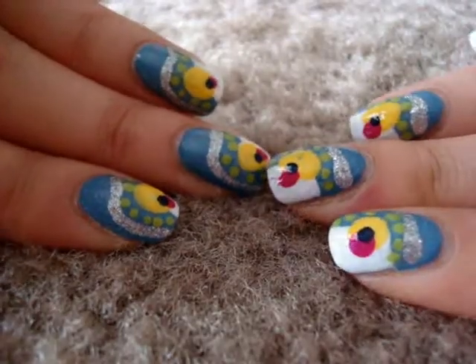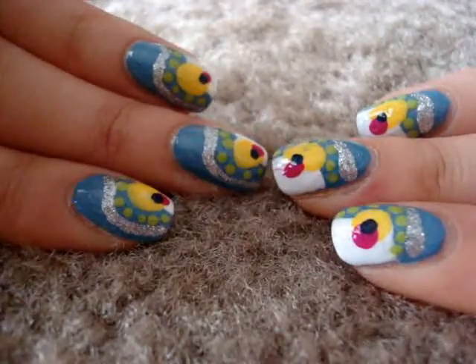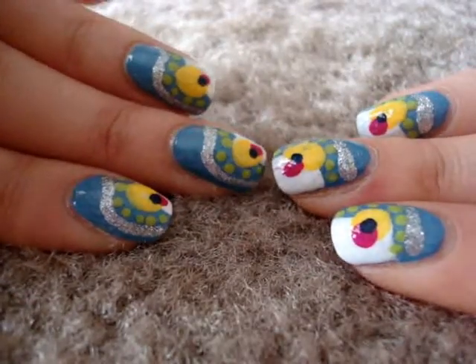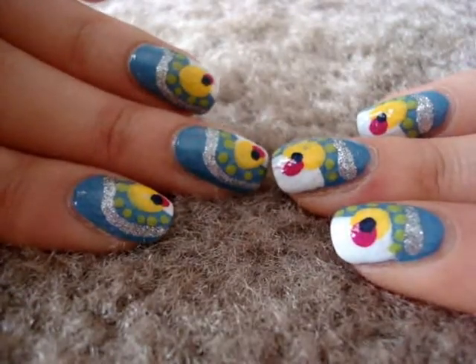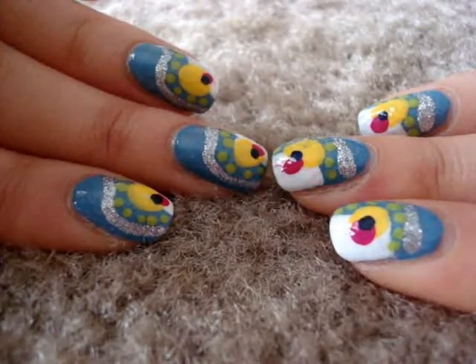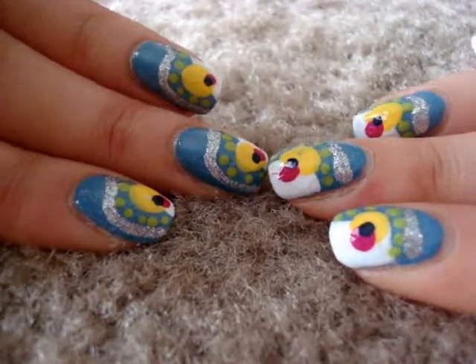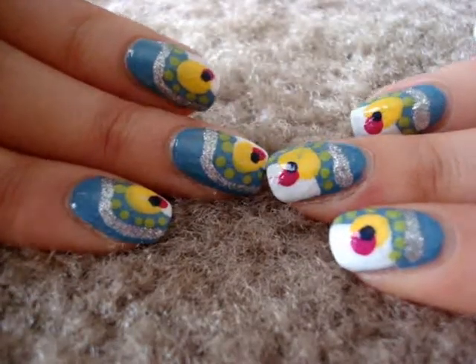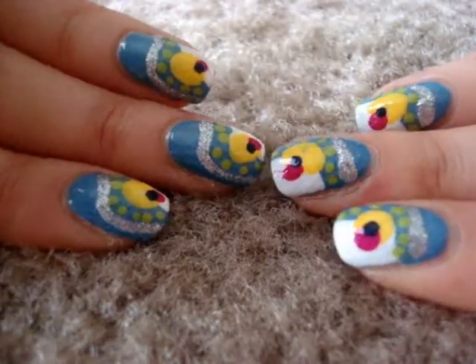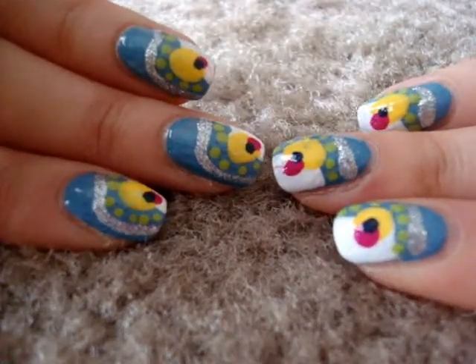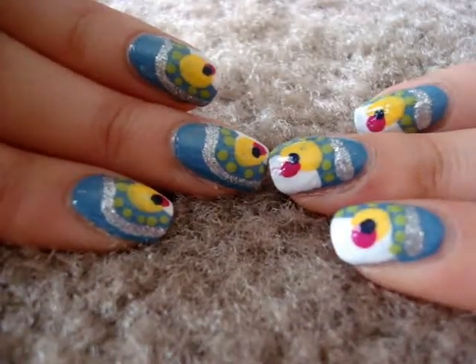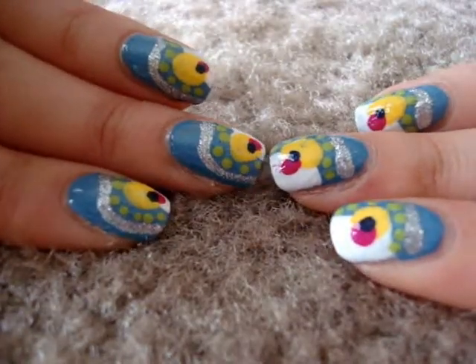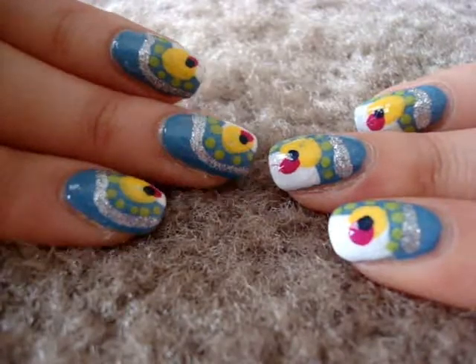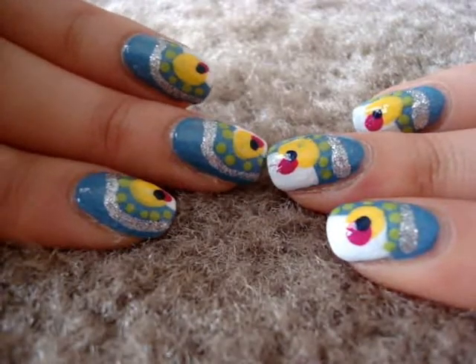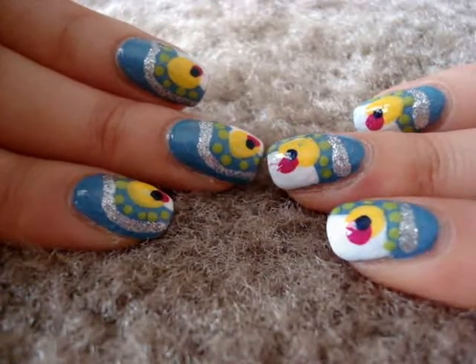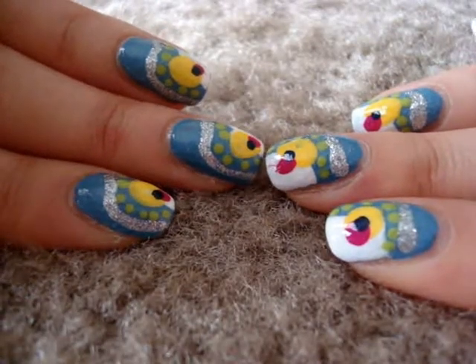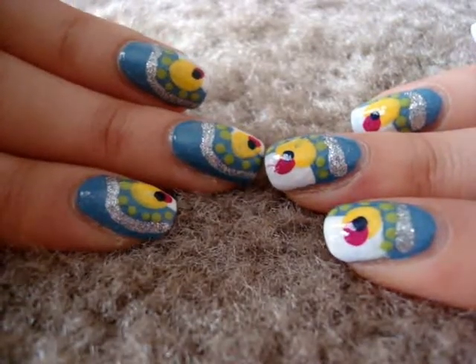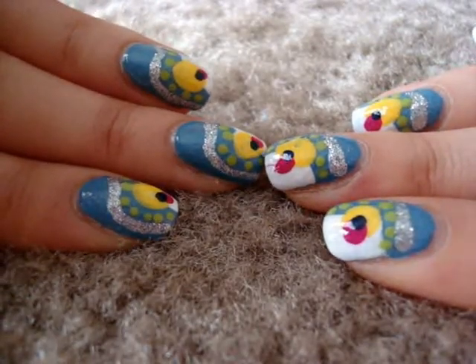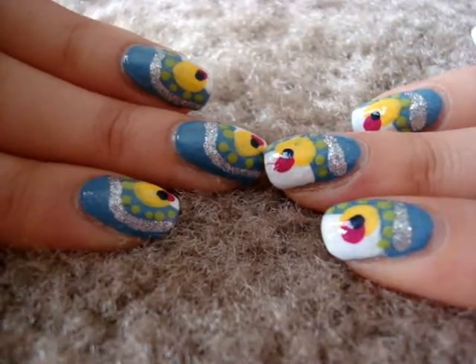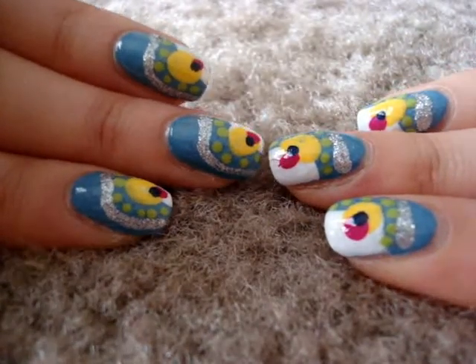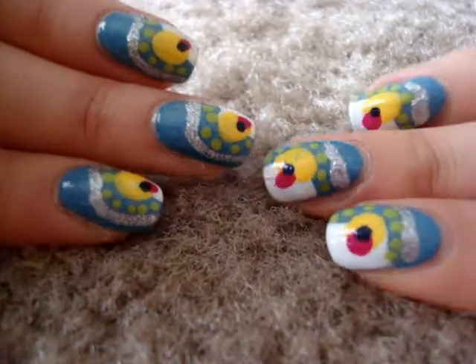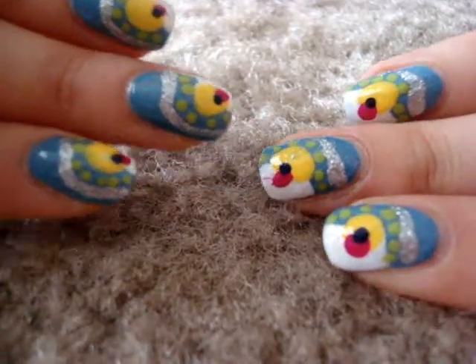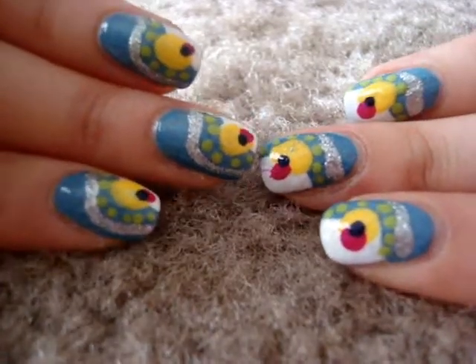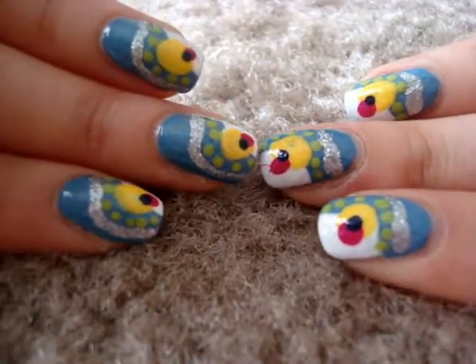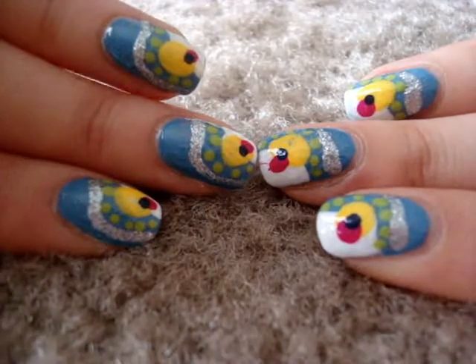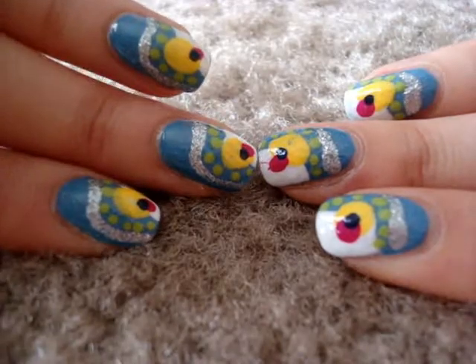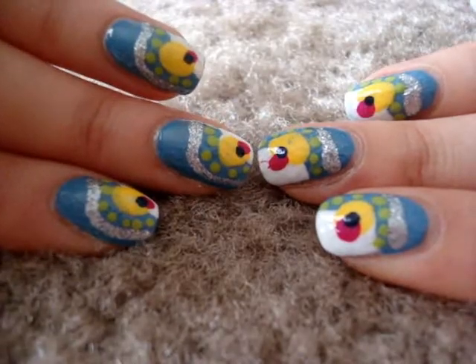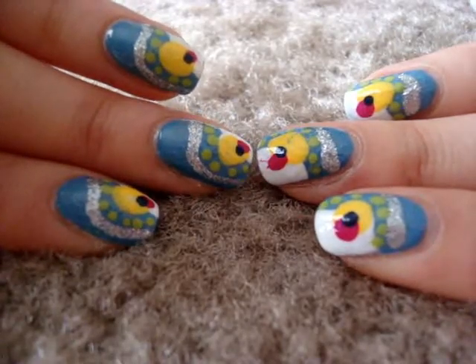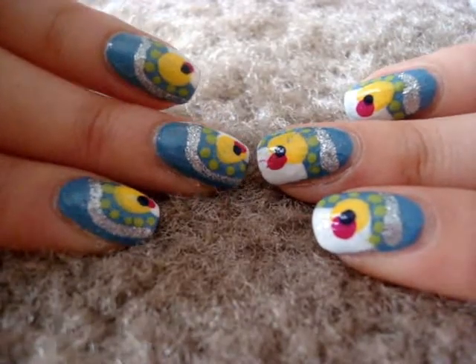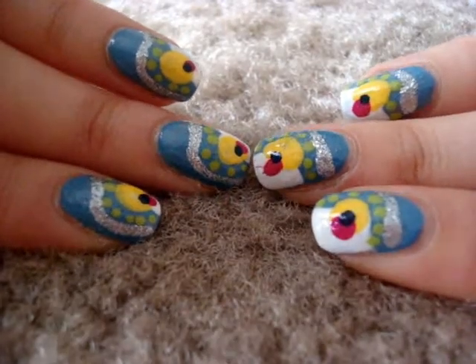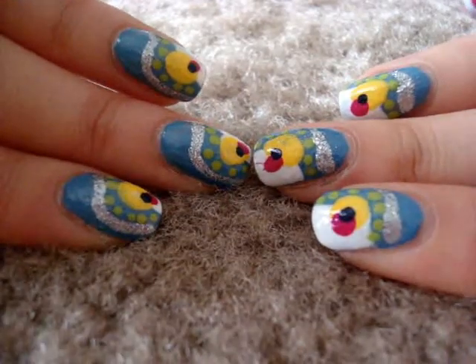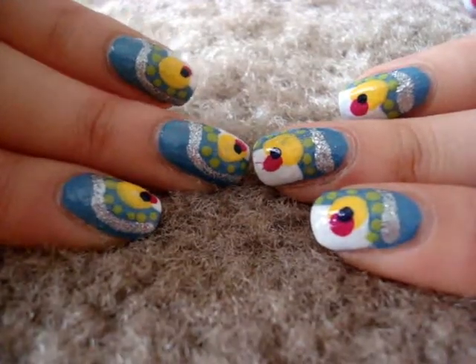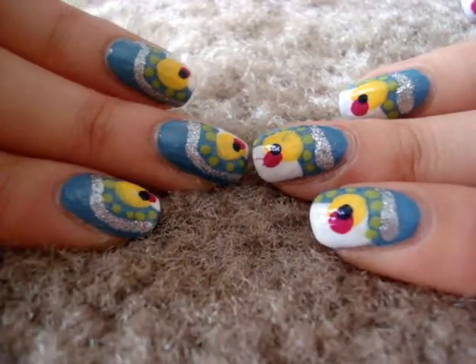Hi guys! Today we are going to be creating this type of design. It is really pretty and inspired by summer, by ice cream, by bright colors. So let's go ahead and get started.